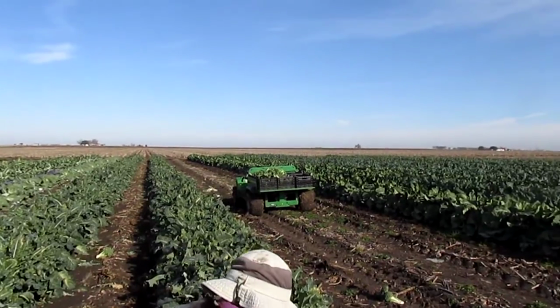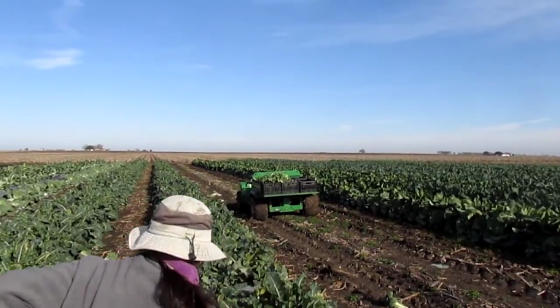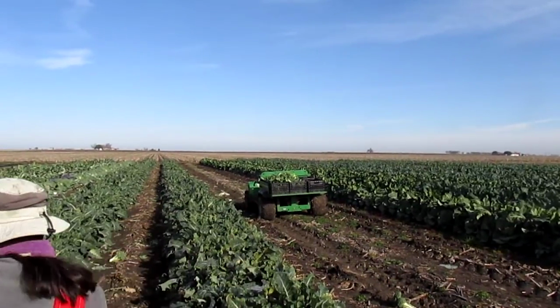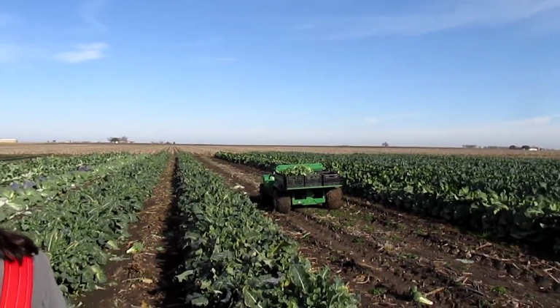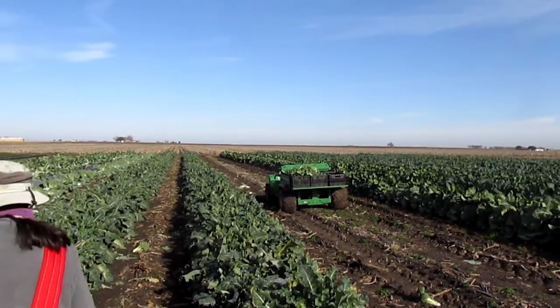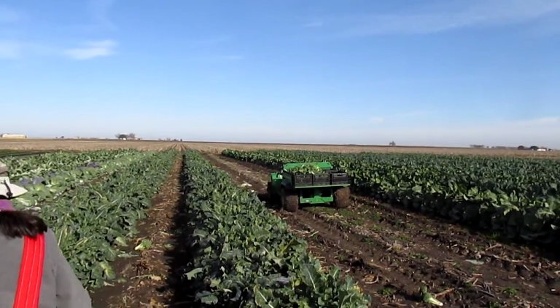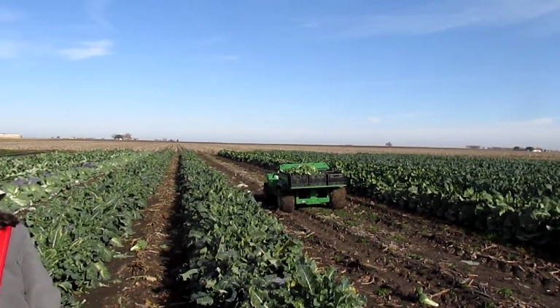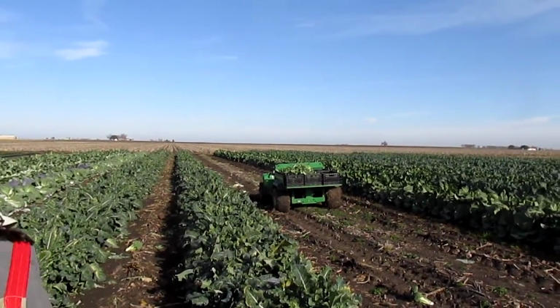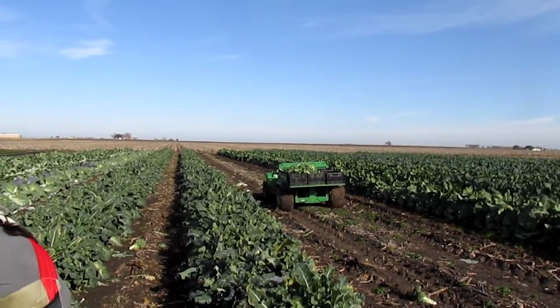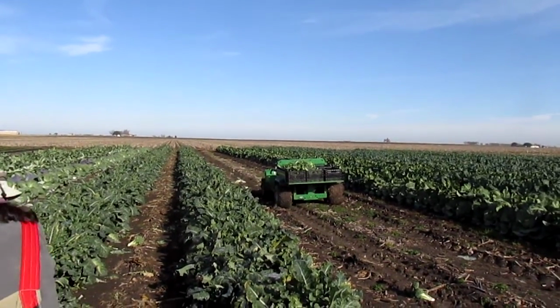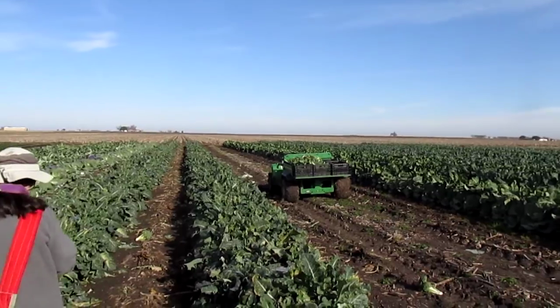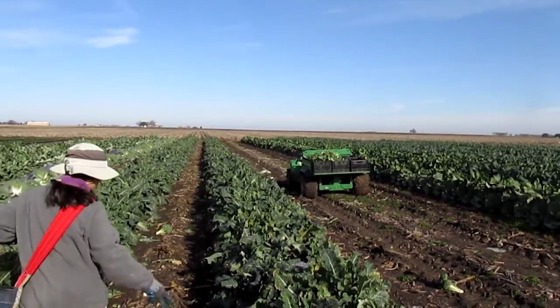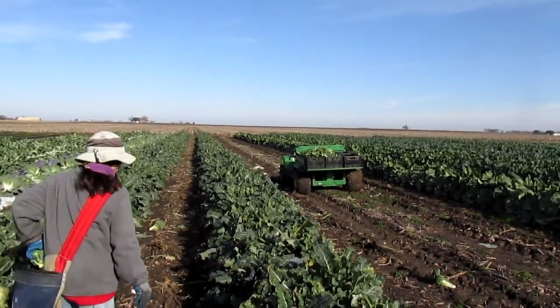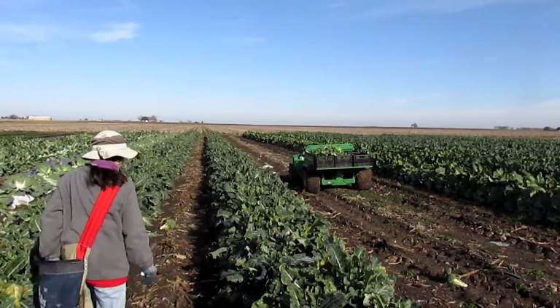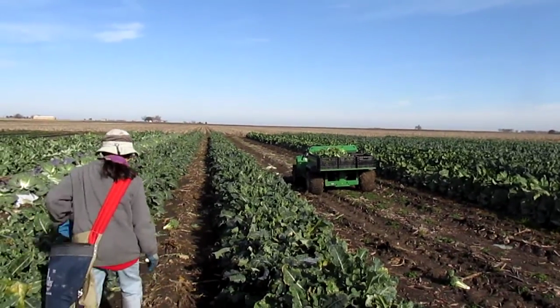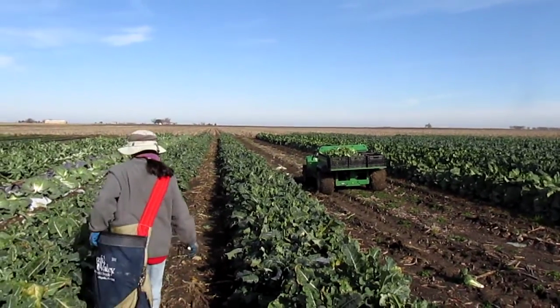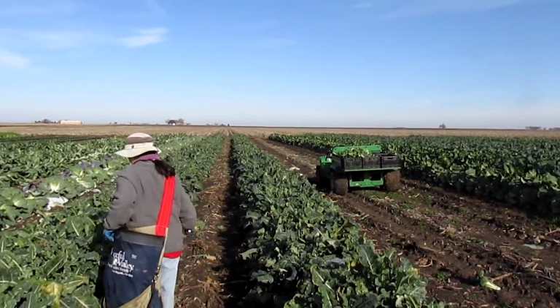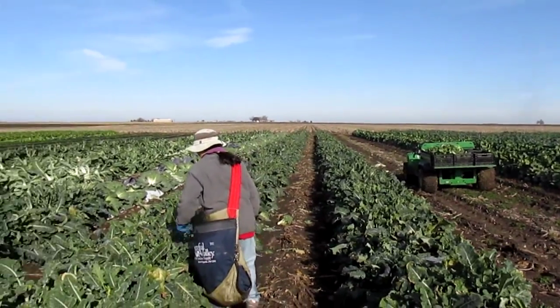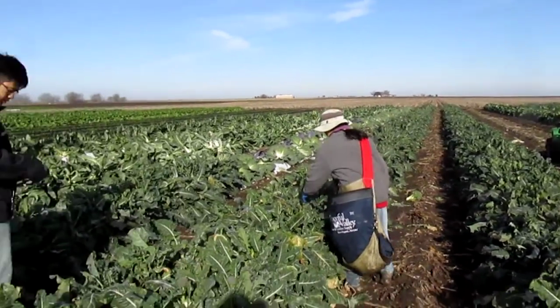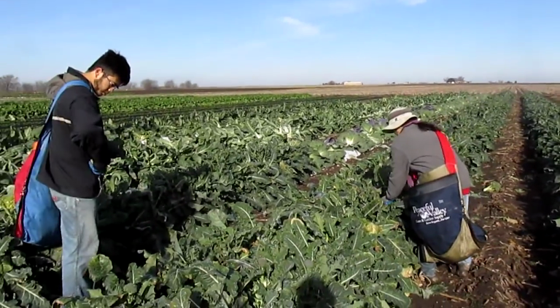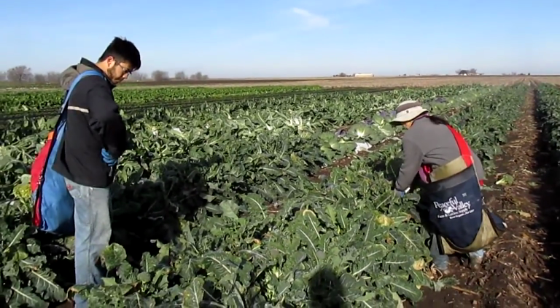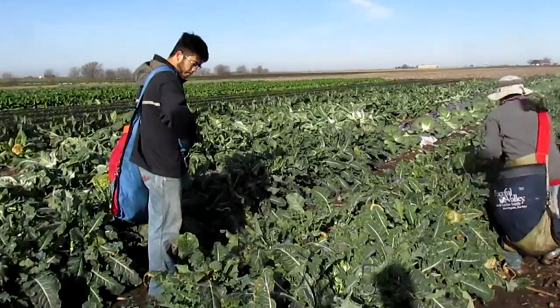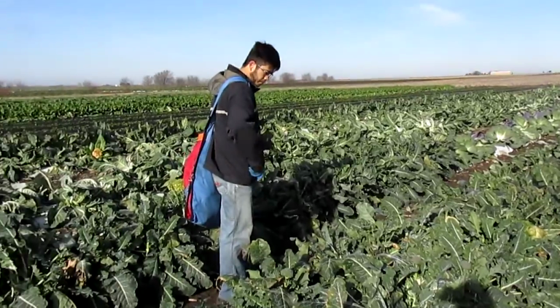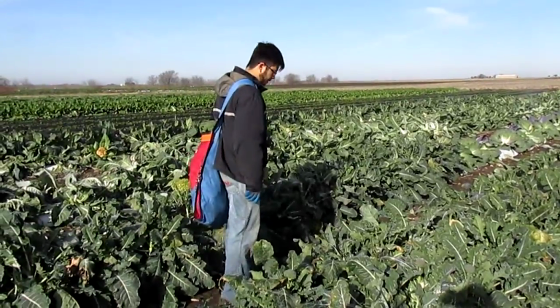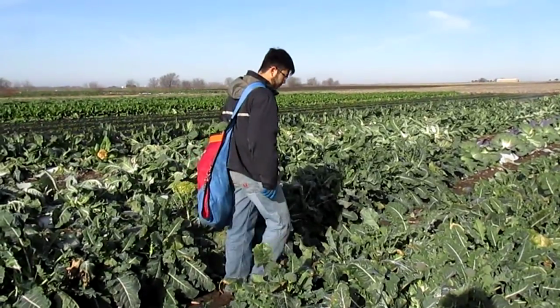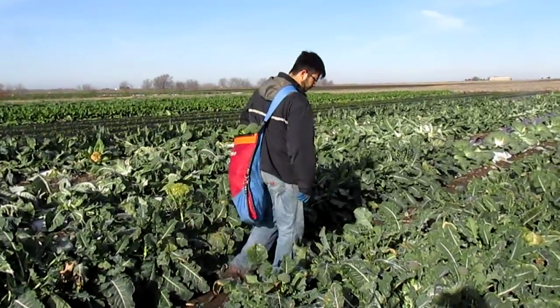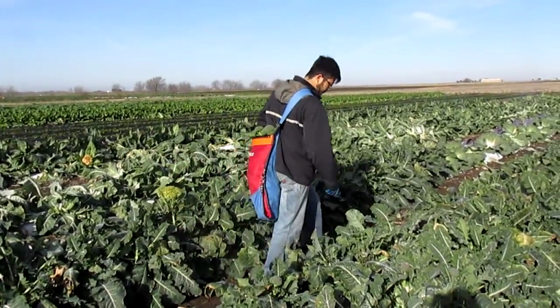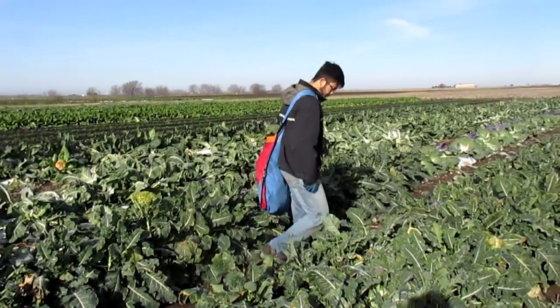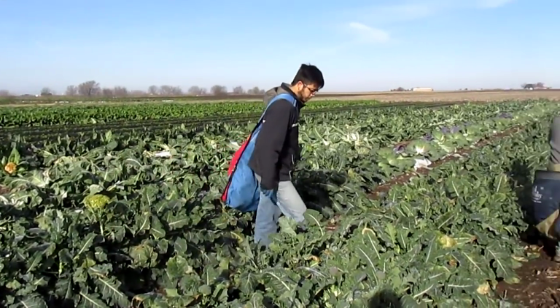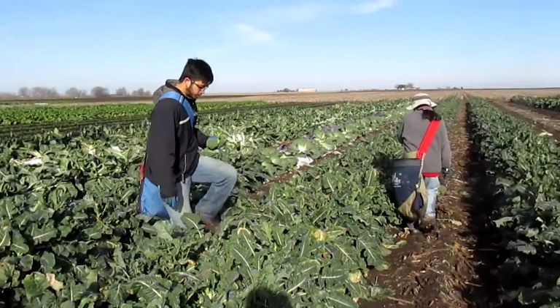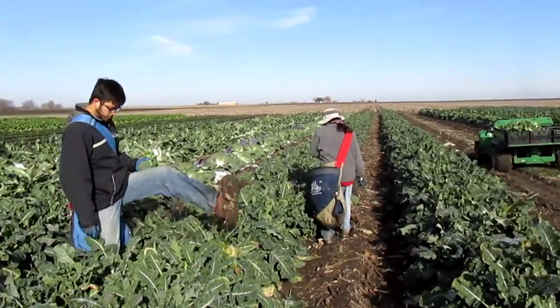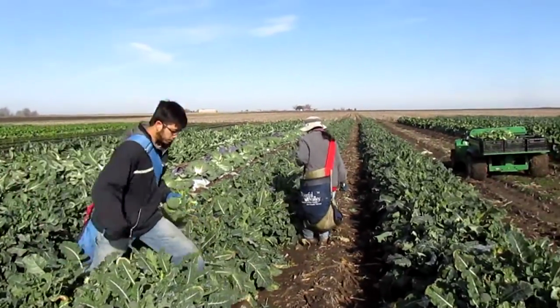The Gator is our reliable hauler. We loaded up with six cases and headed back to the homestead. There's Ryan — he's got a full bag and a case ready to go back to the Gator.